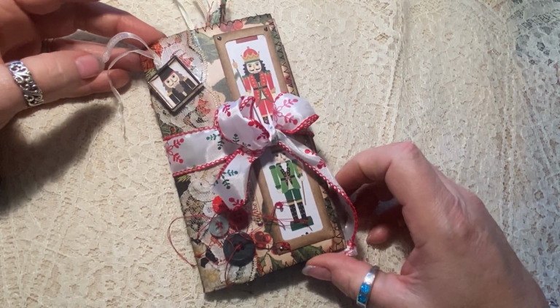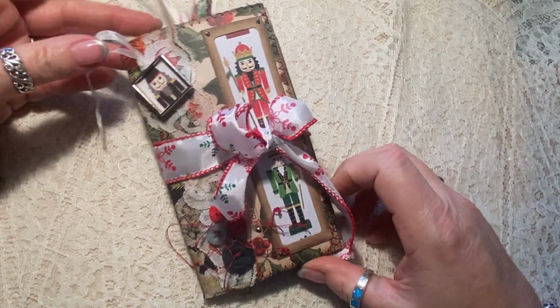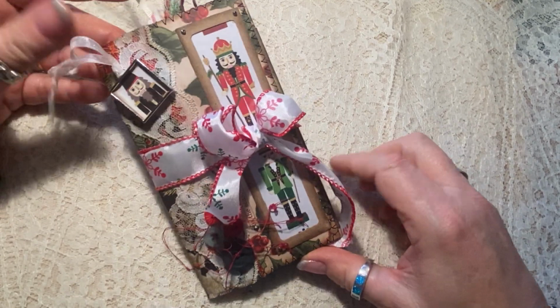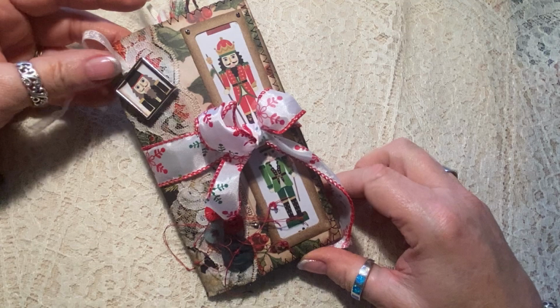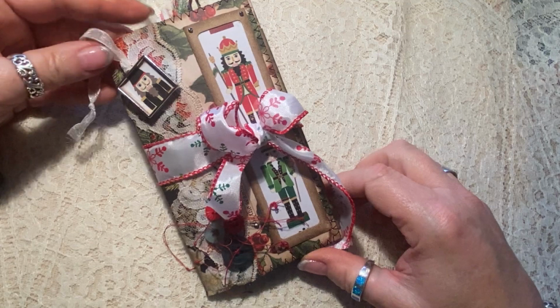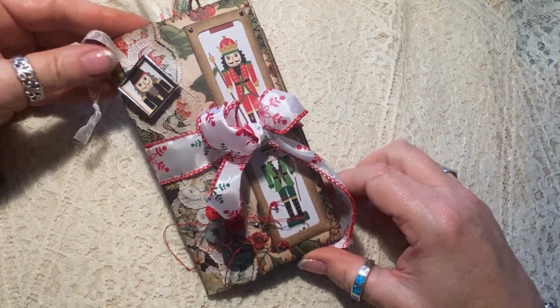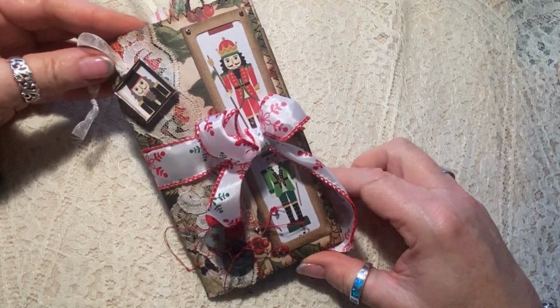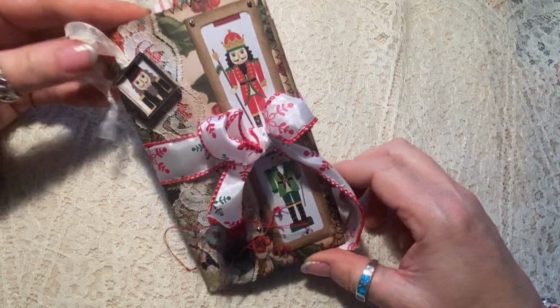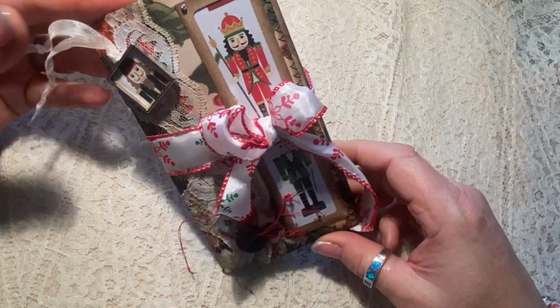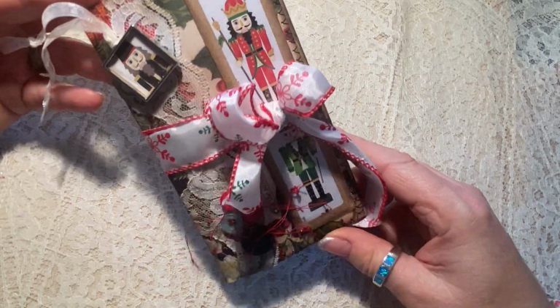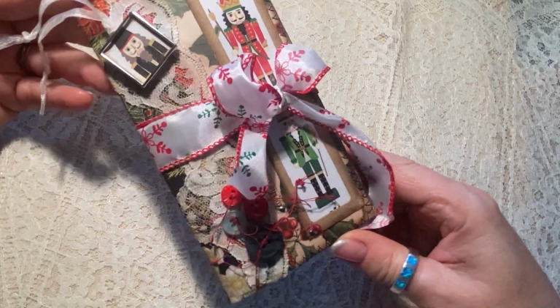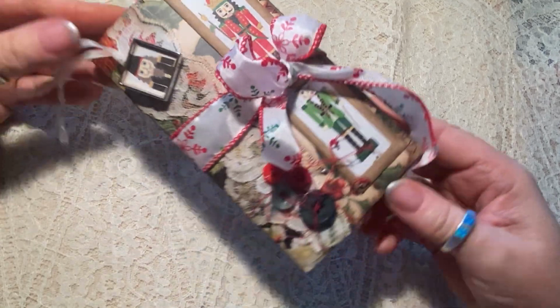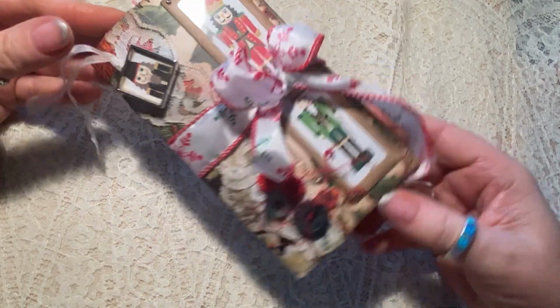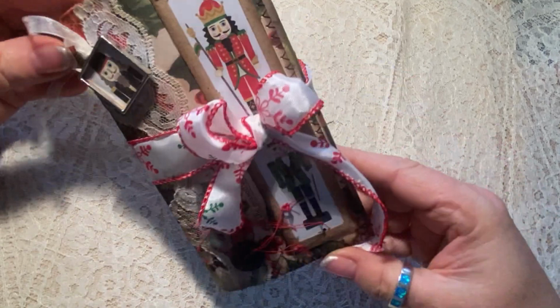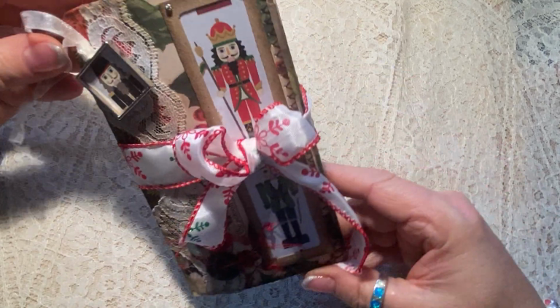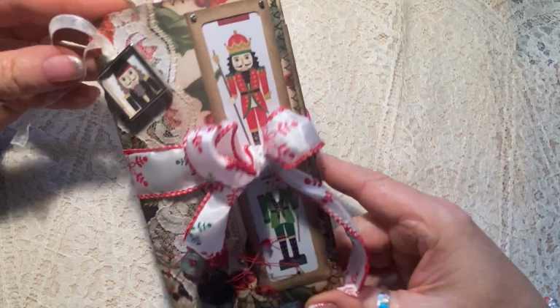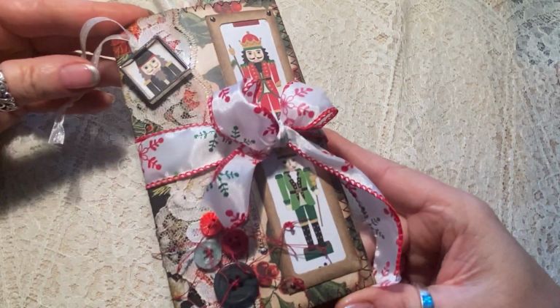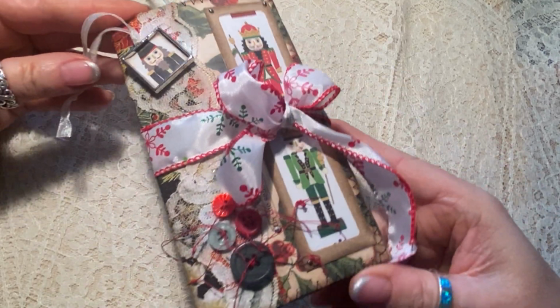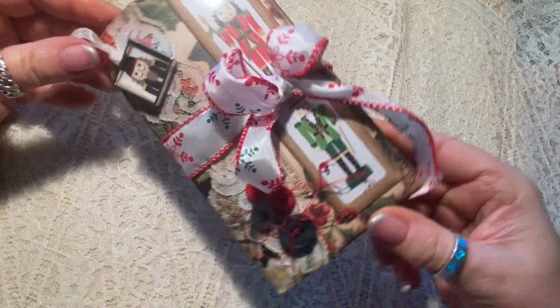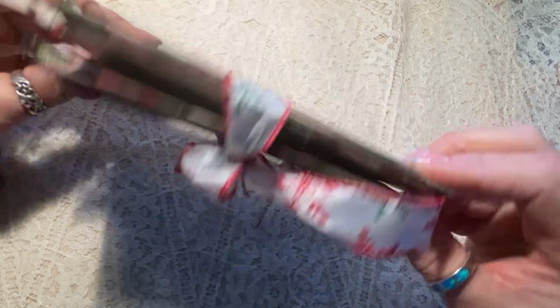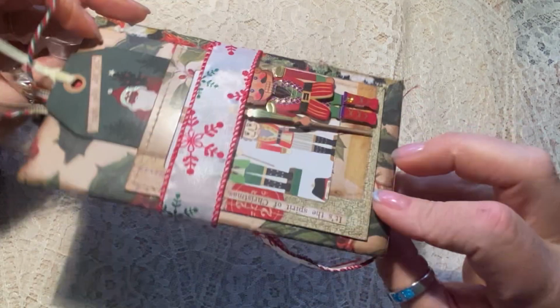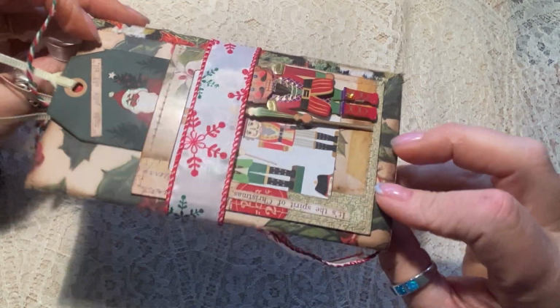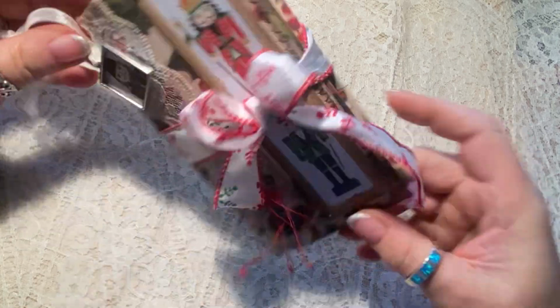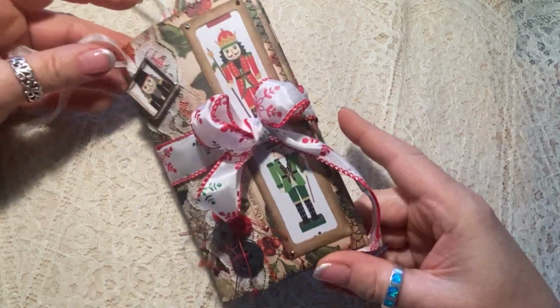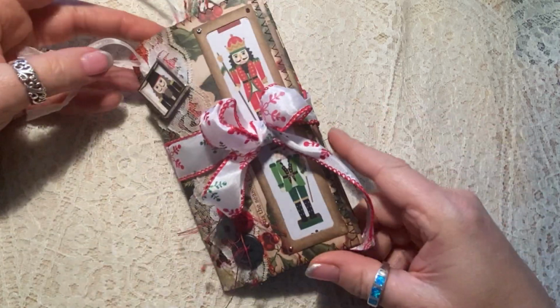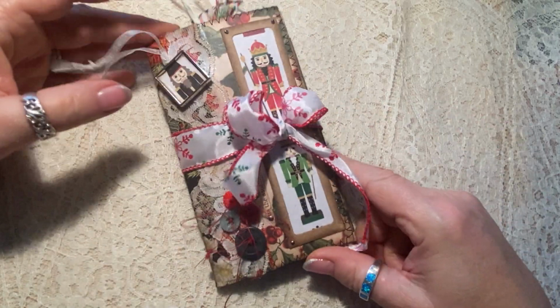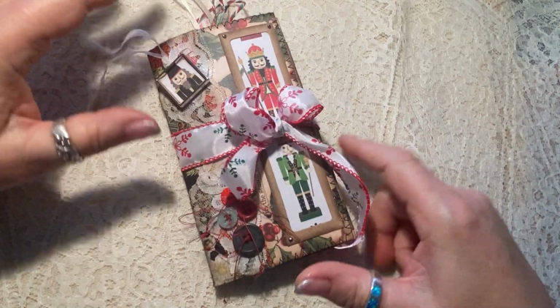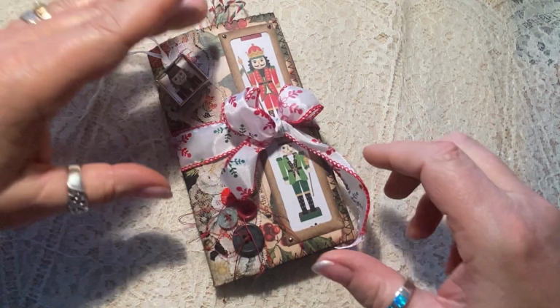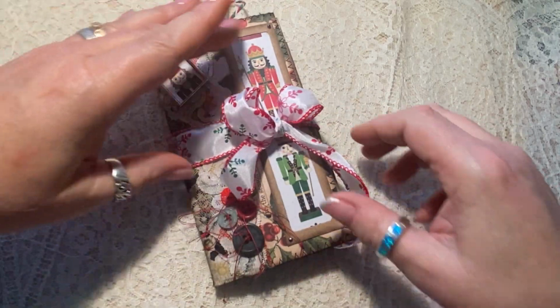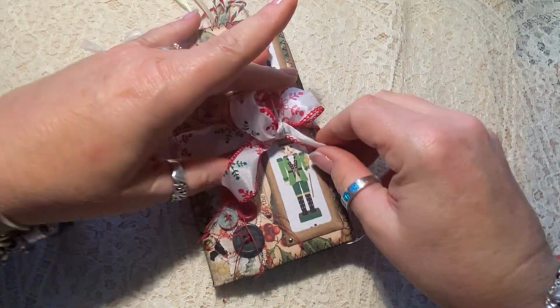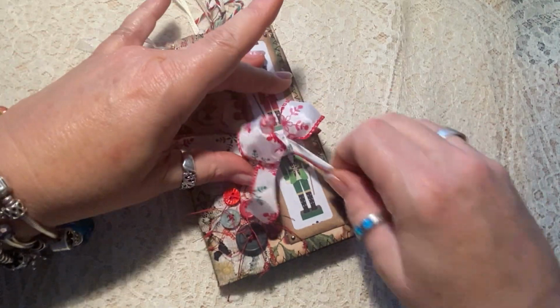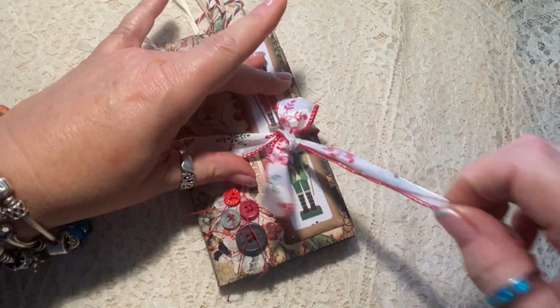So this is a little flip folio that I call the Nutcracker — I wonder why! It's really cute and I'm going to quickly just kind of take you through it.